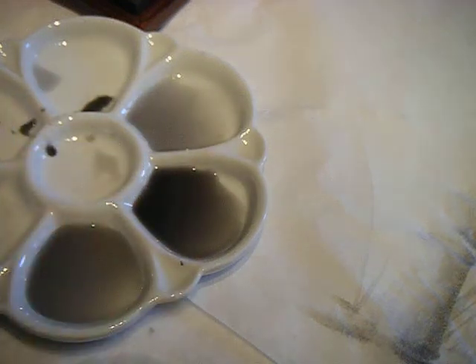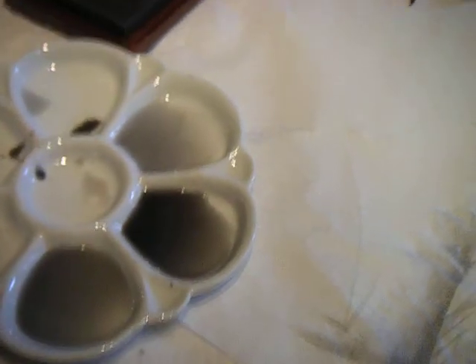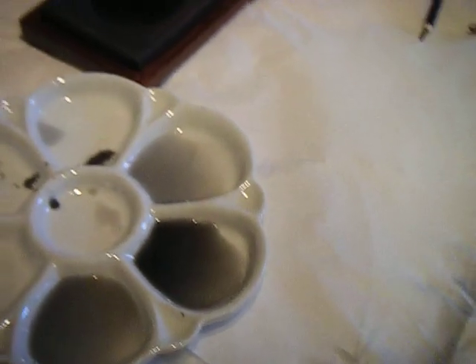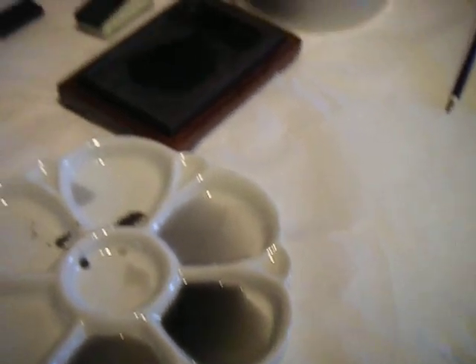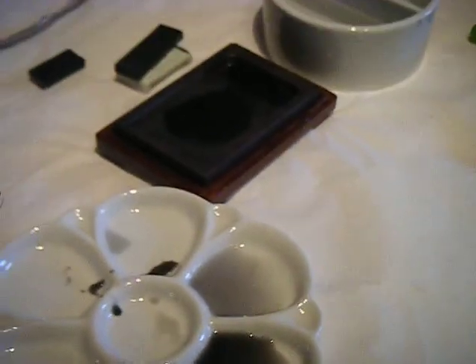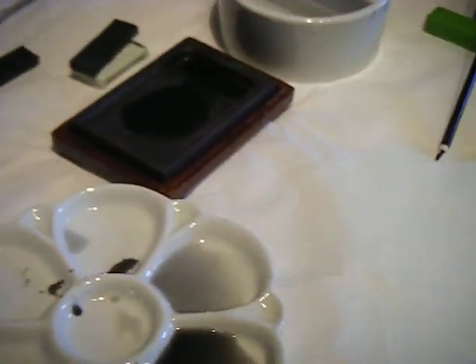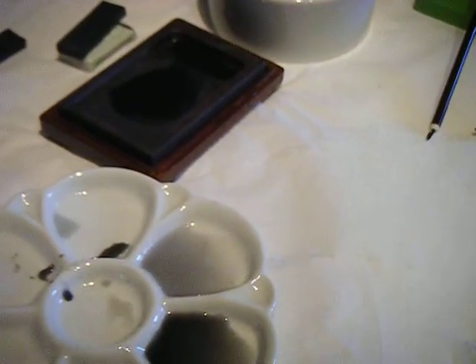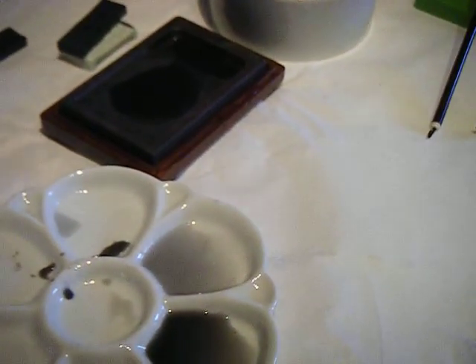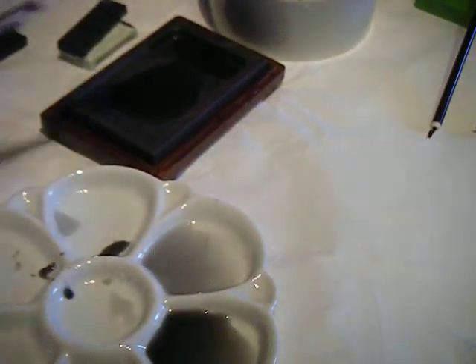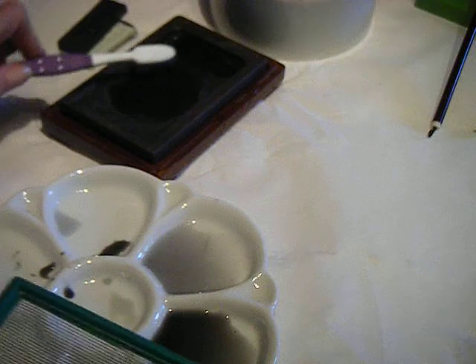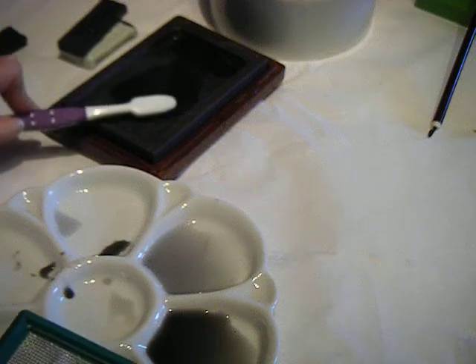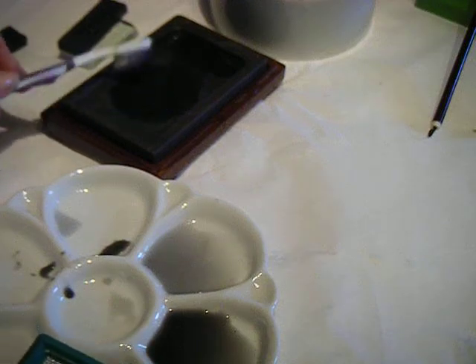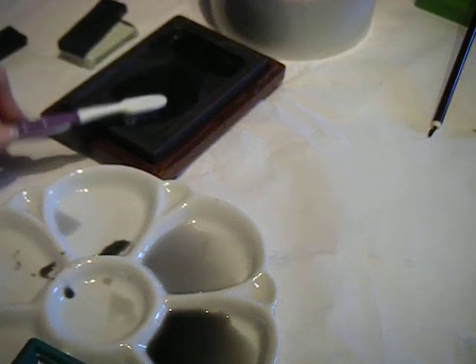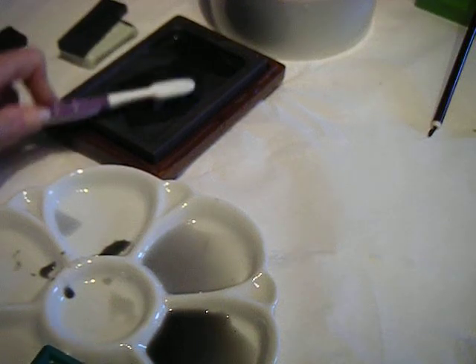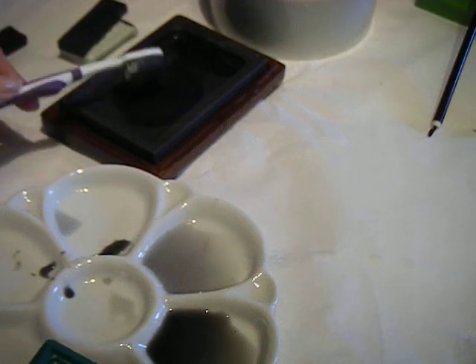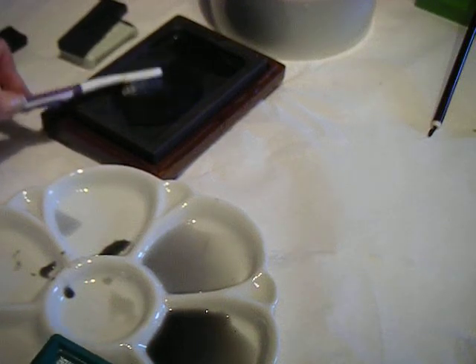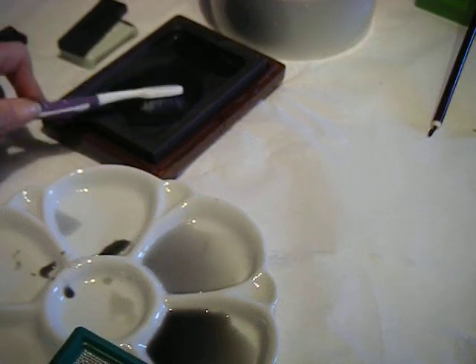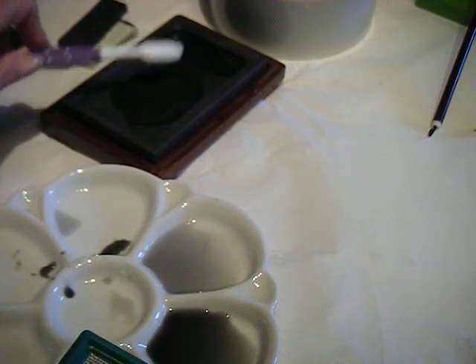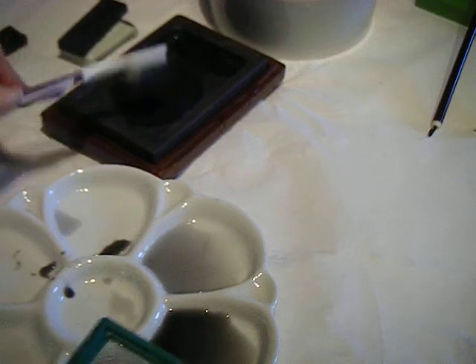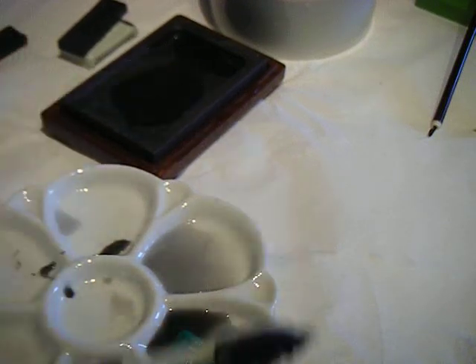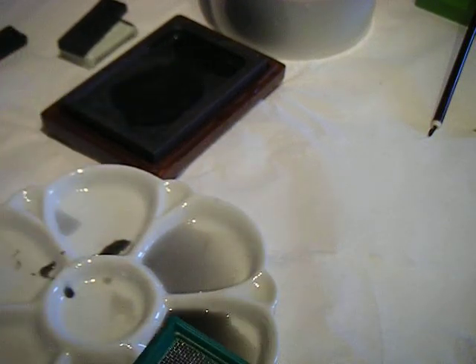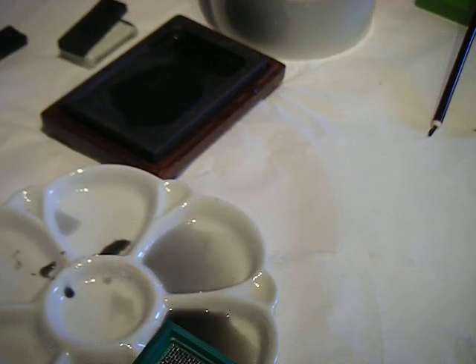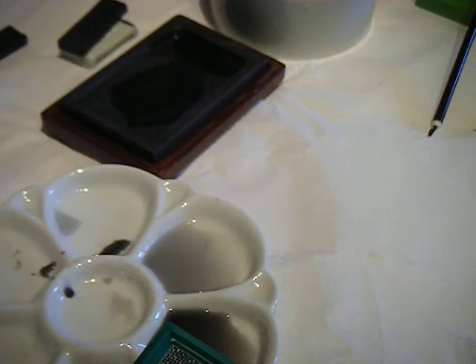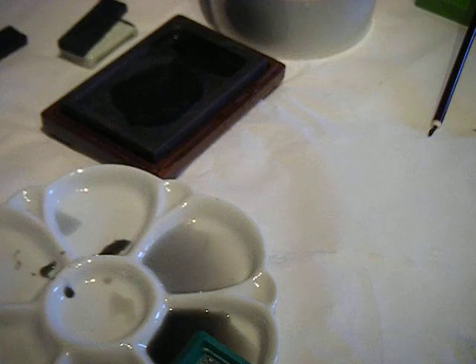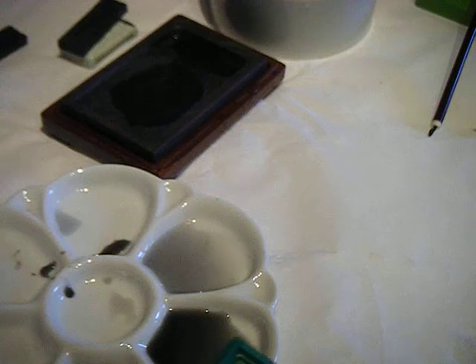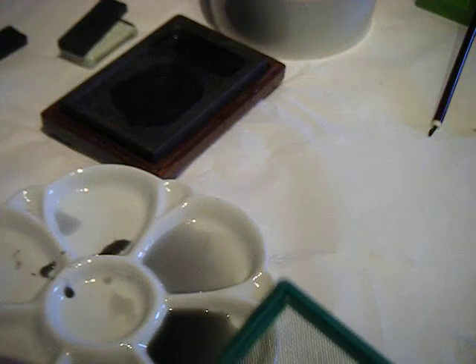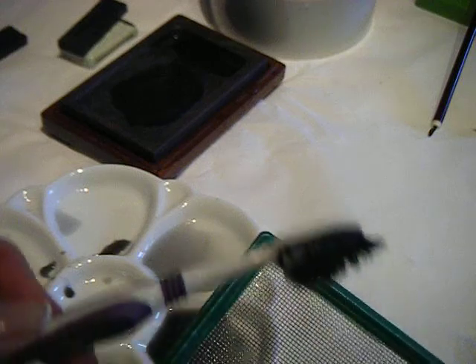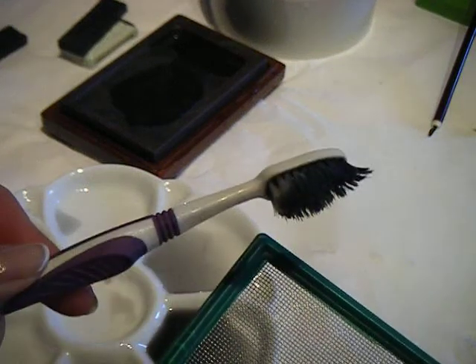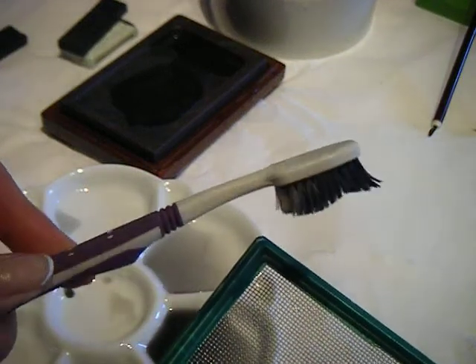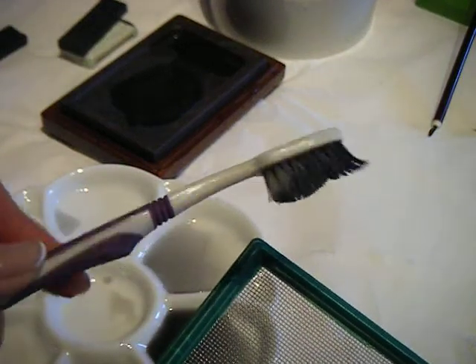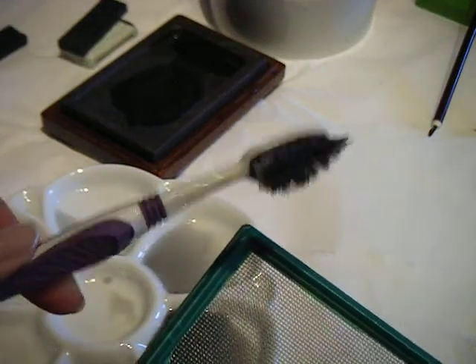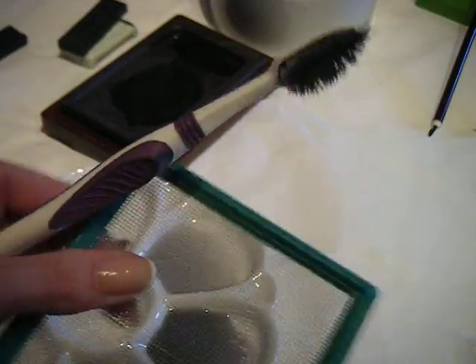So what I instead need to do is go over here to my Suzuri and scoop up as much of the ink that's there. And you can see now how black the toothbrush is.